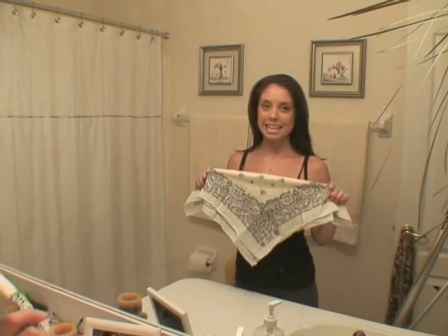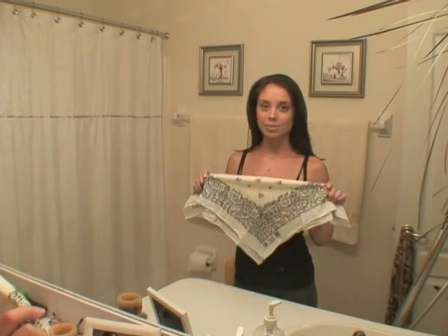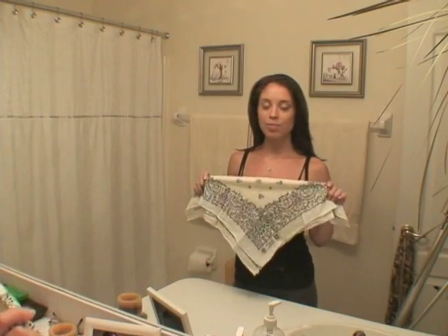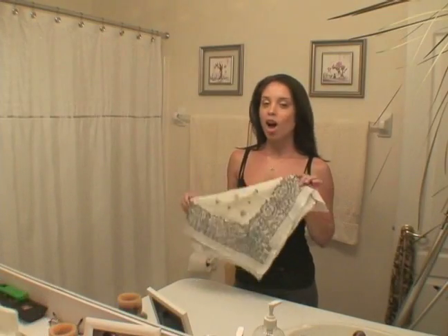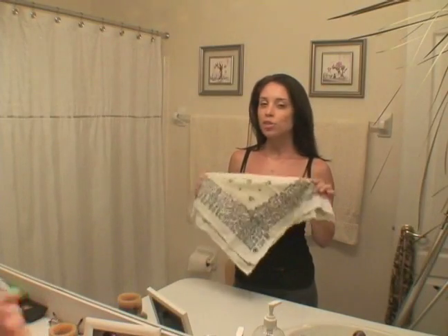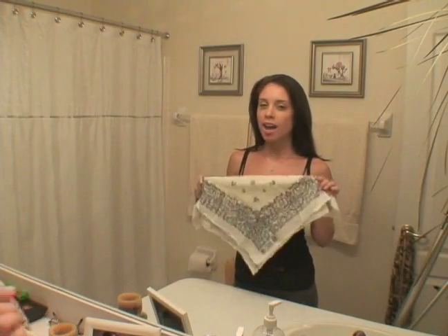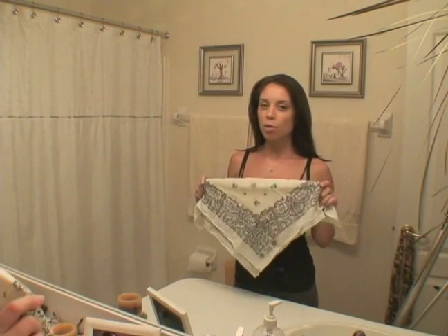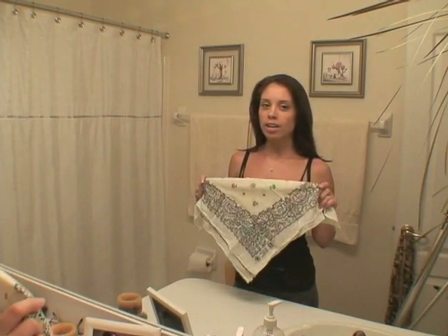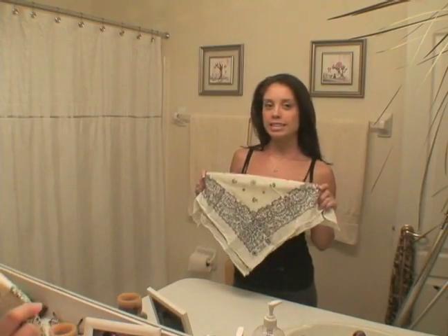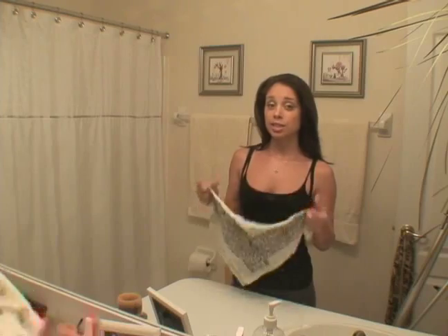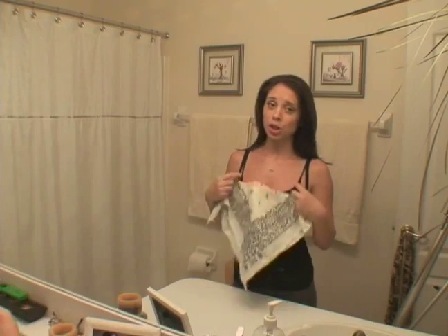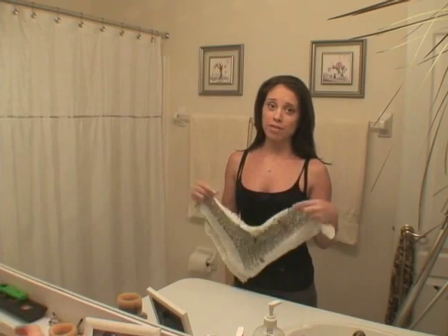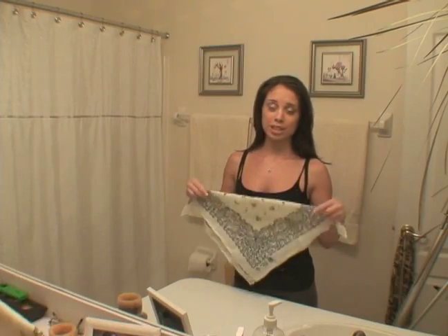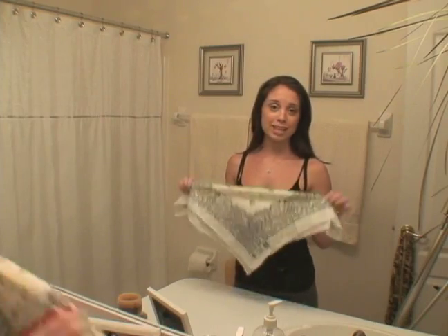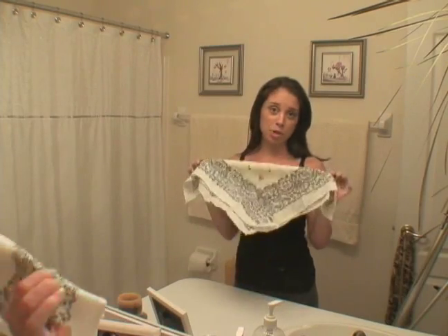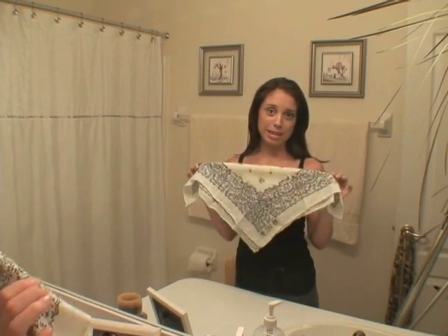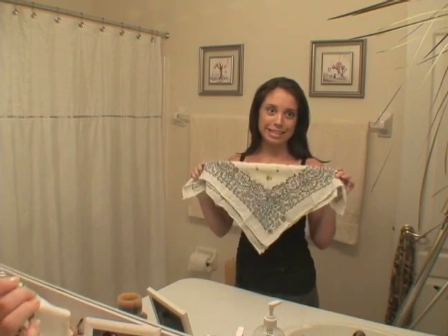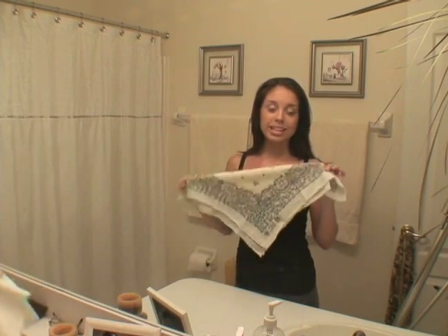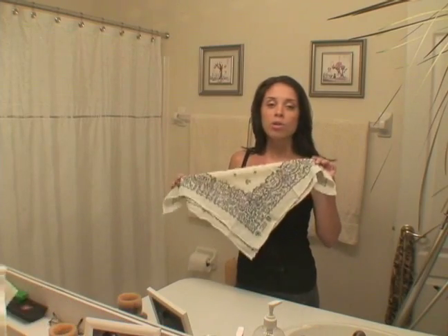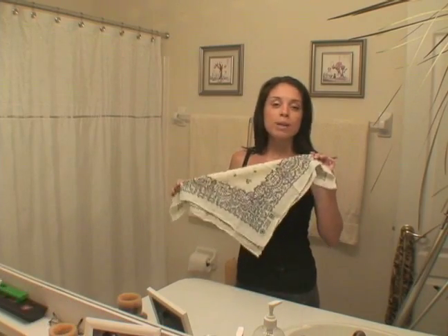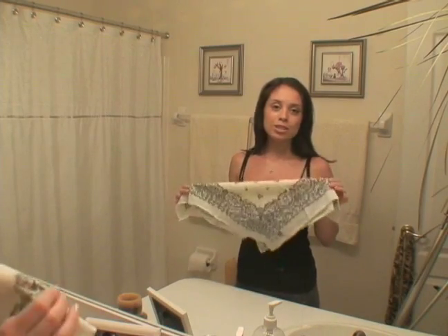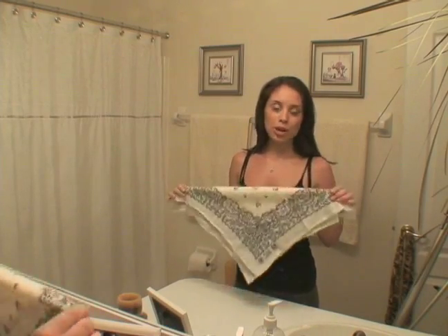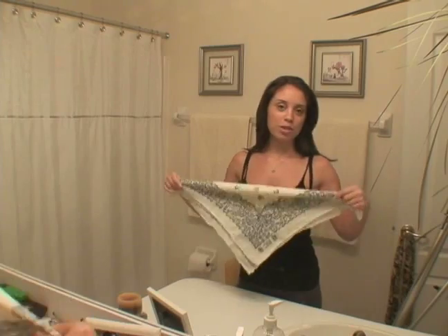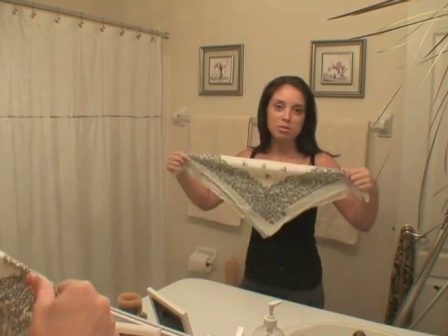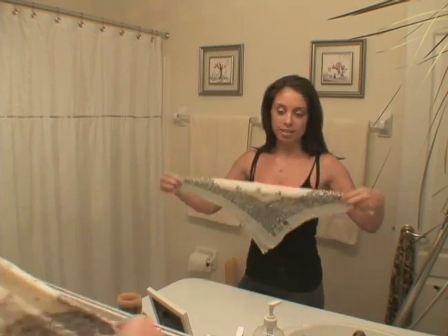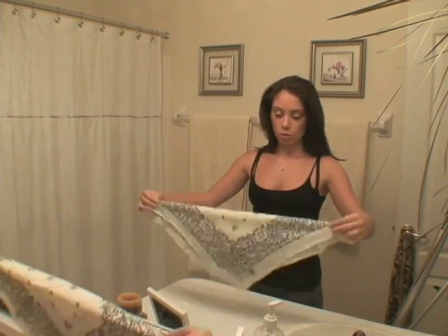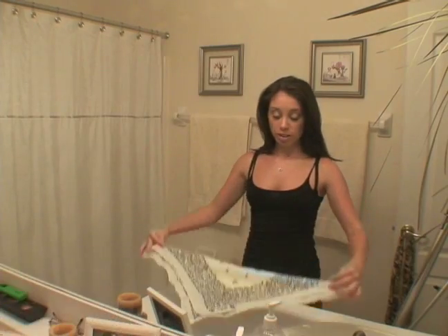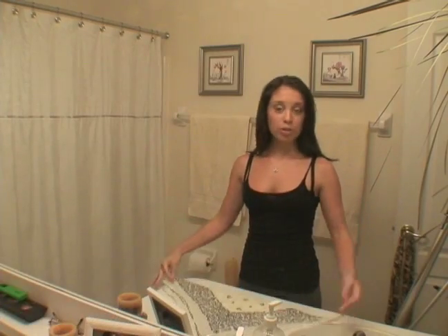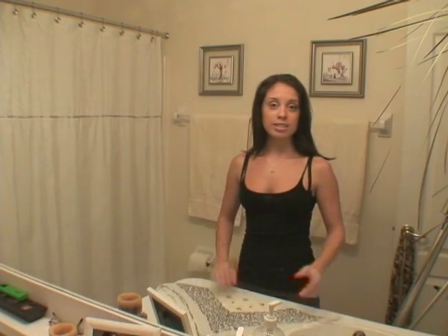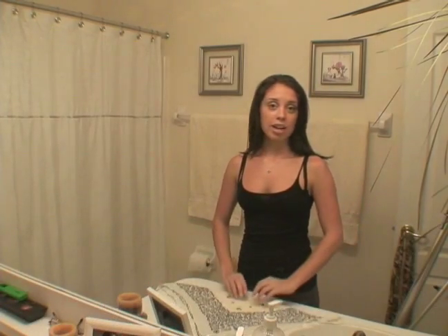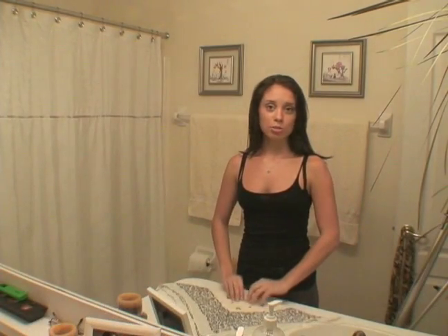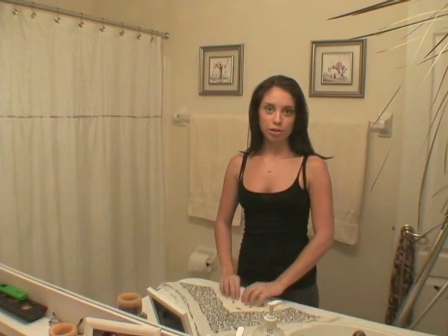Bandana. Although not everyone is secure enough — I should say — to wear a bandana, bandanas are great for themed events, or if that's the style that you prefer.